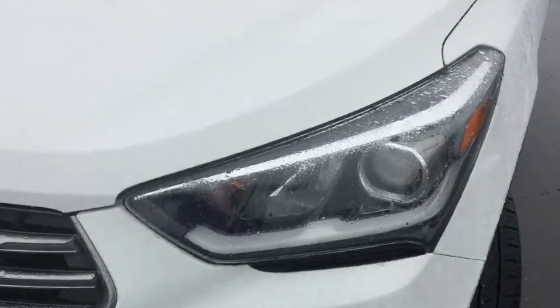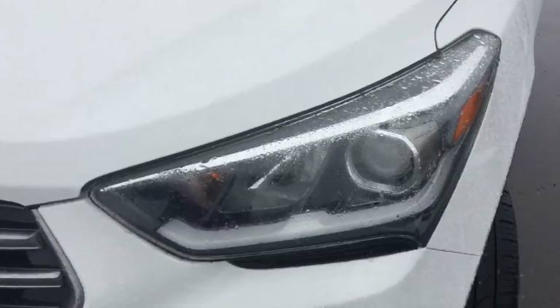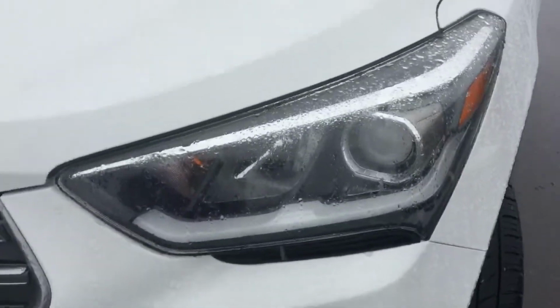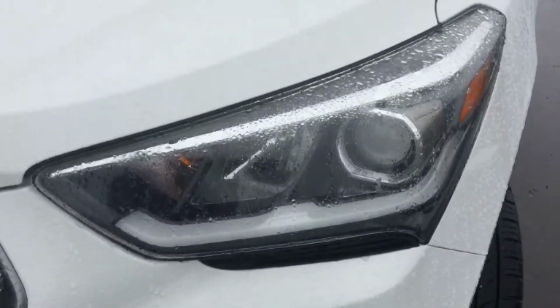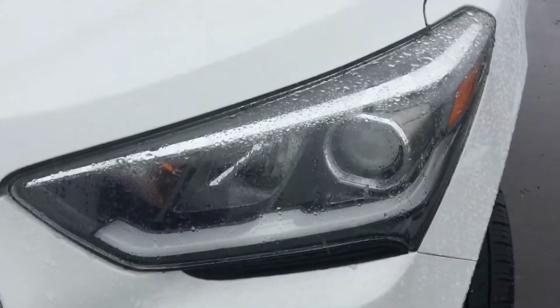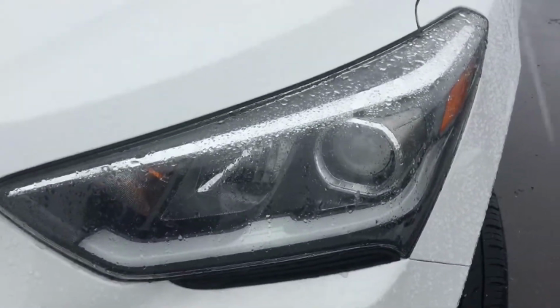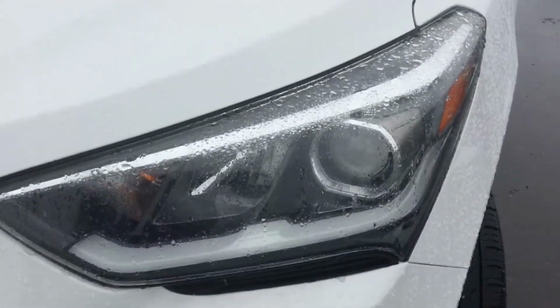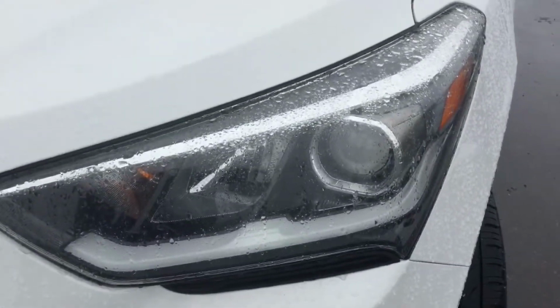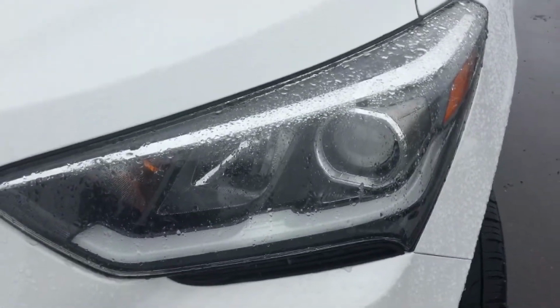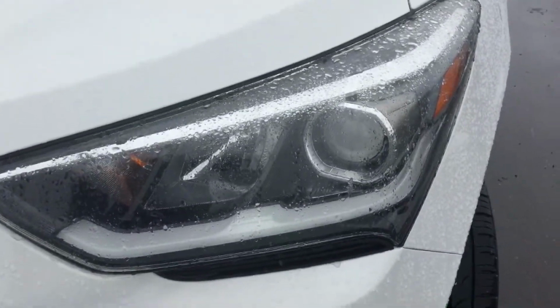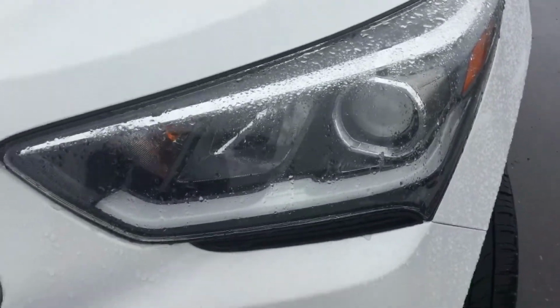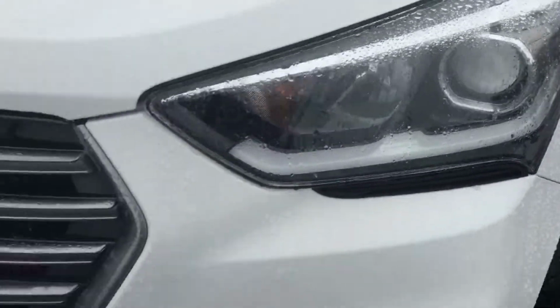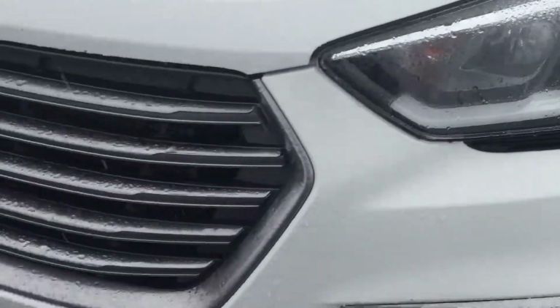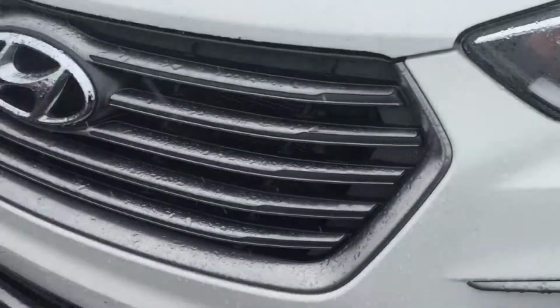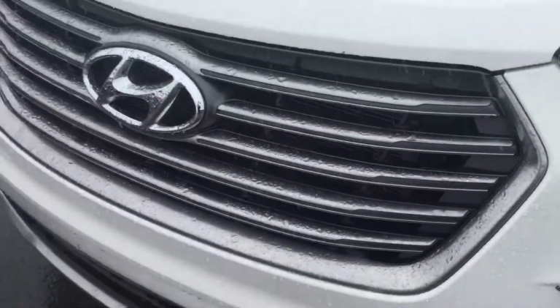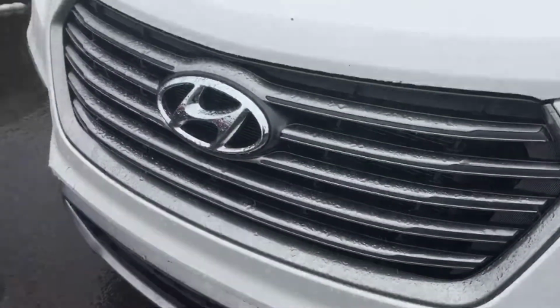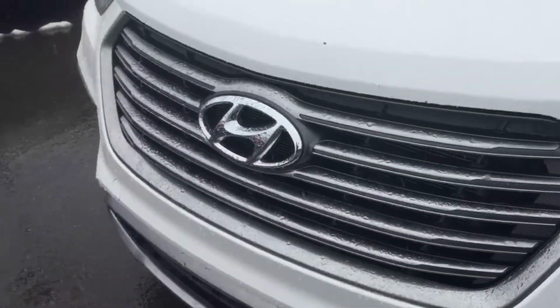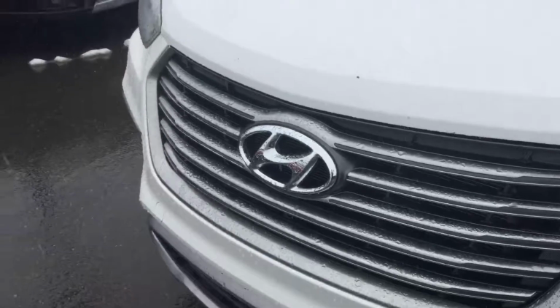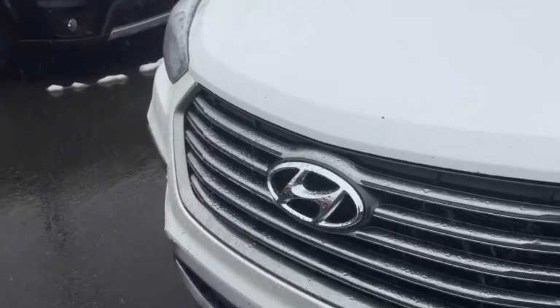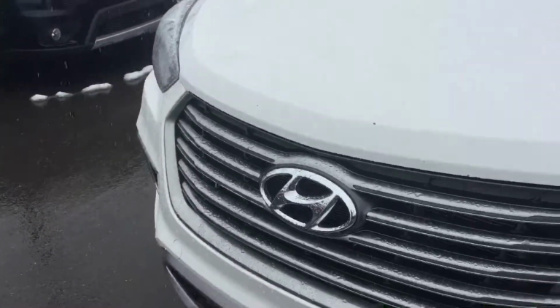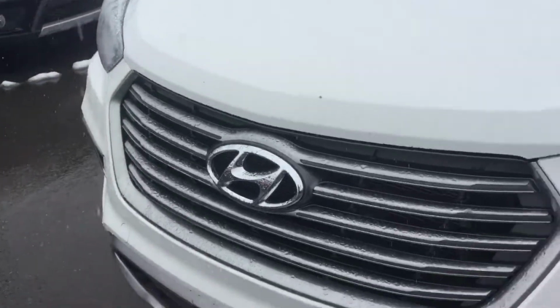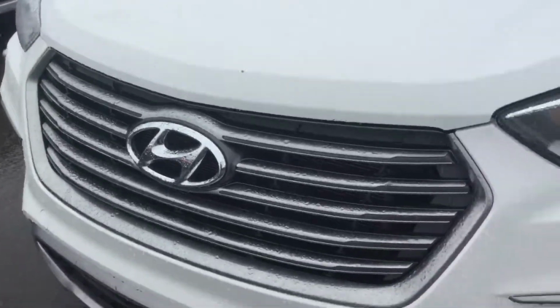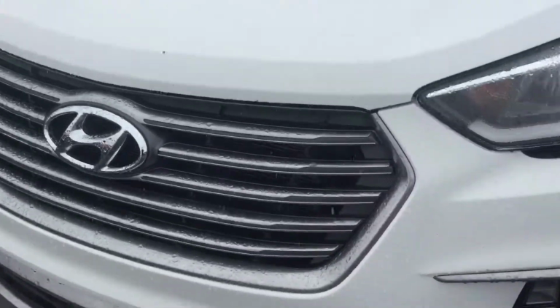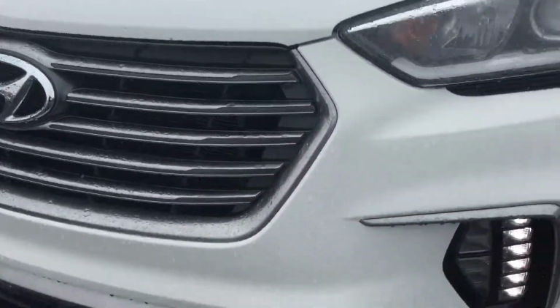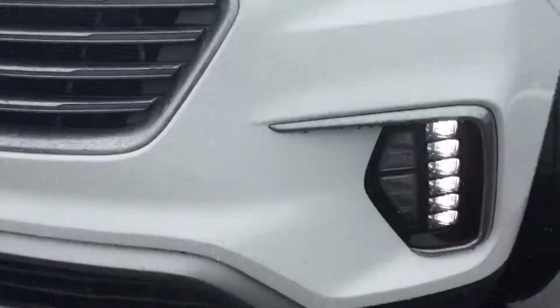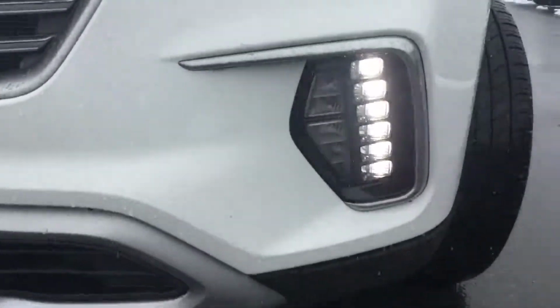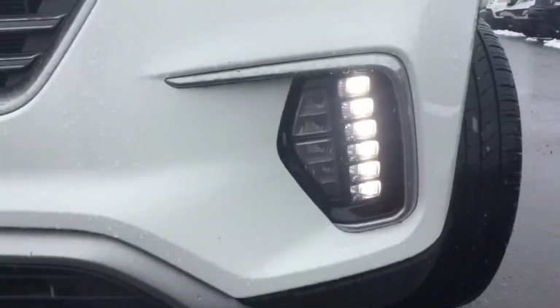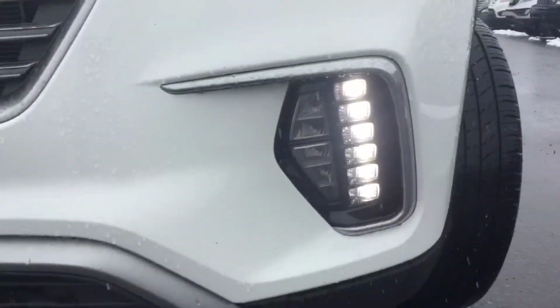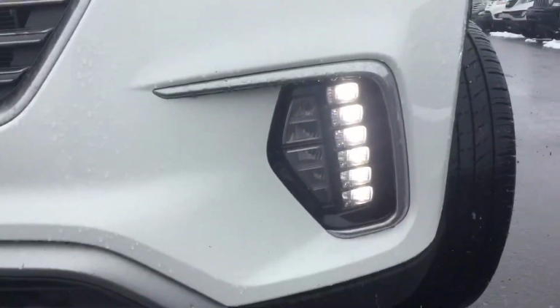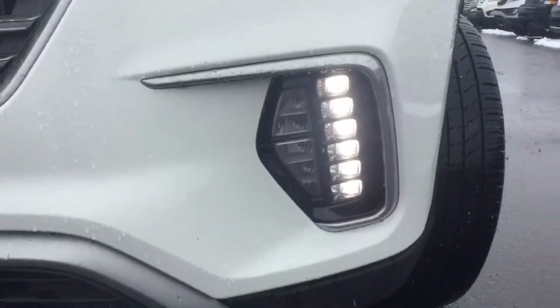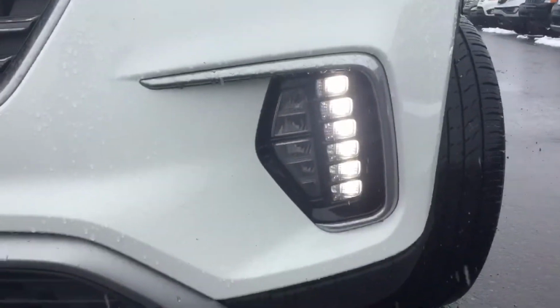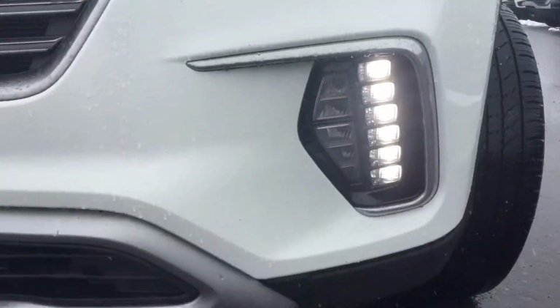Up front you have bright HID projection style headlights, a beautiful chrome grille, and fog lights just down below.